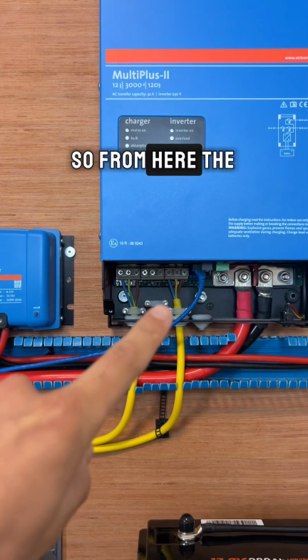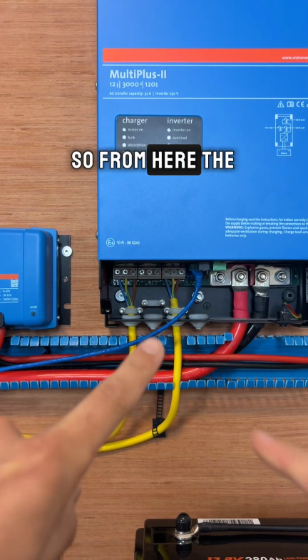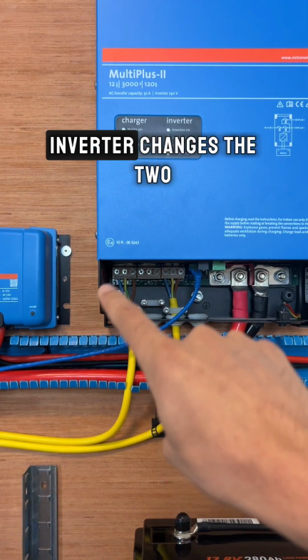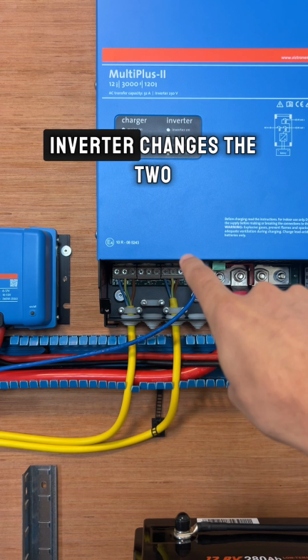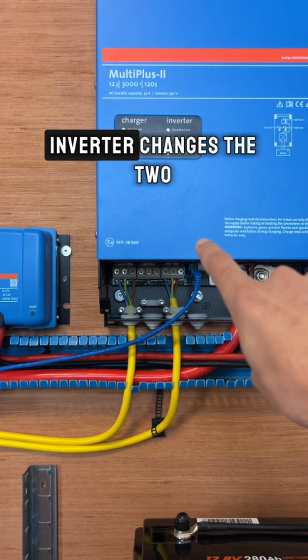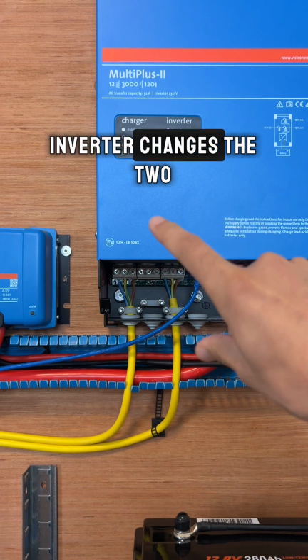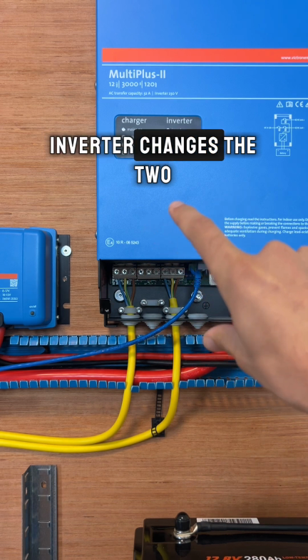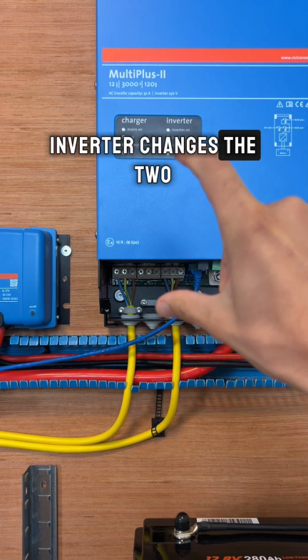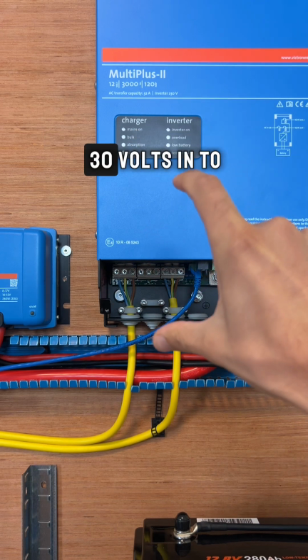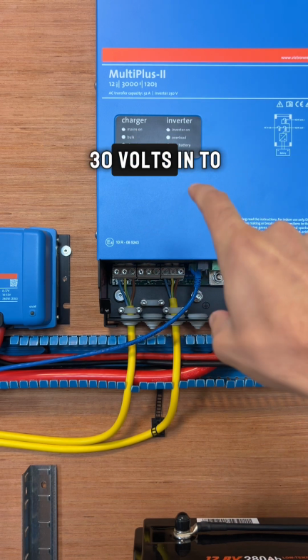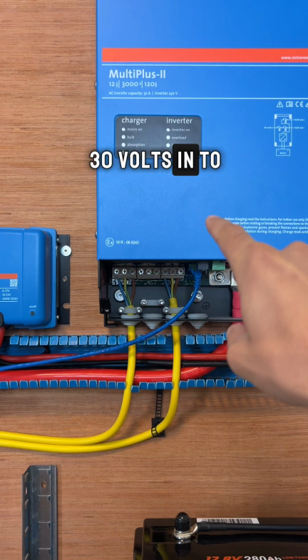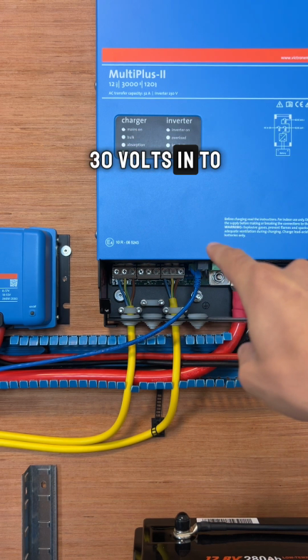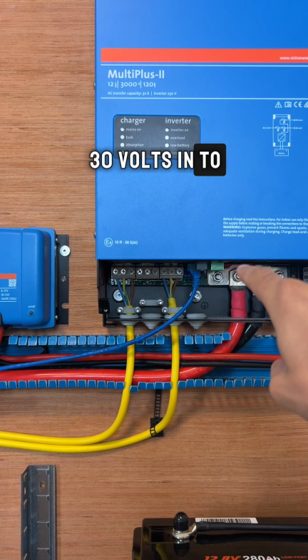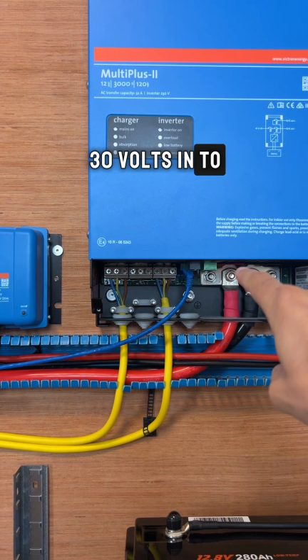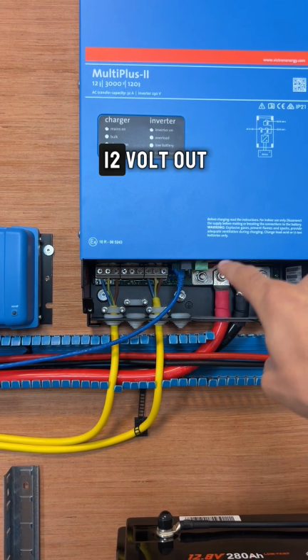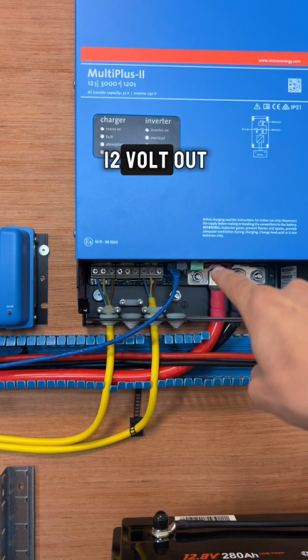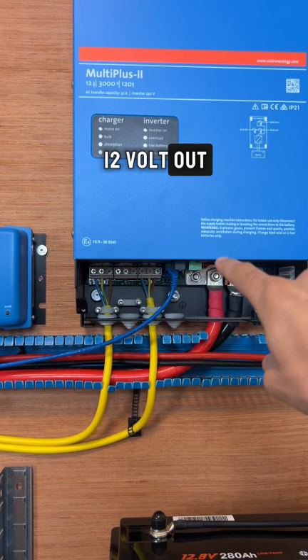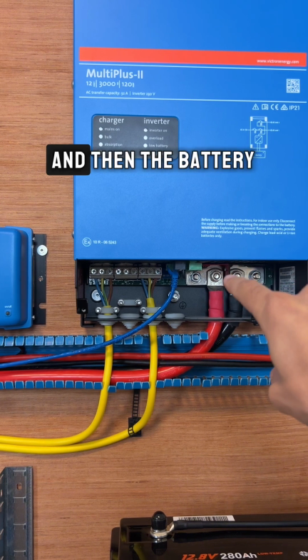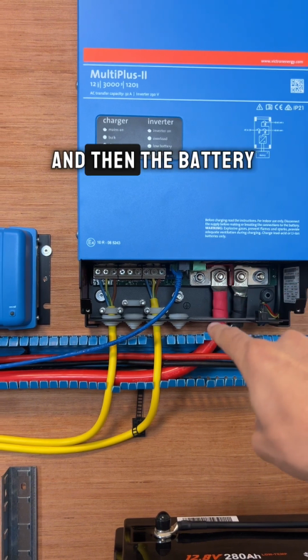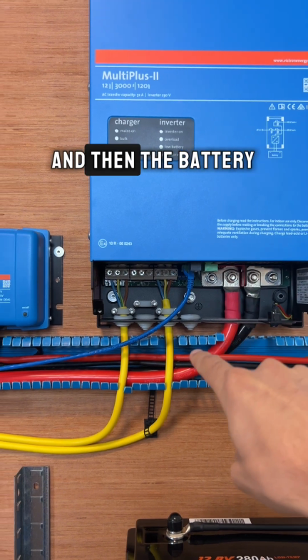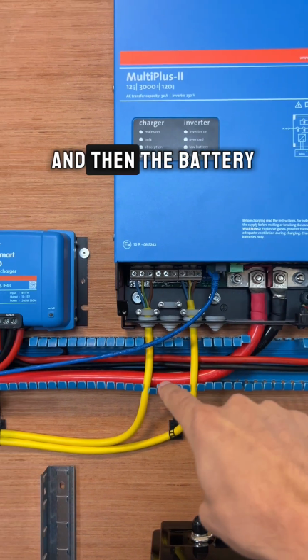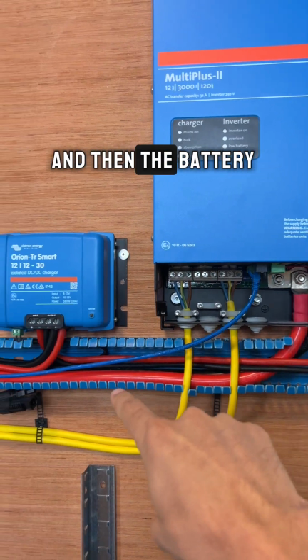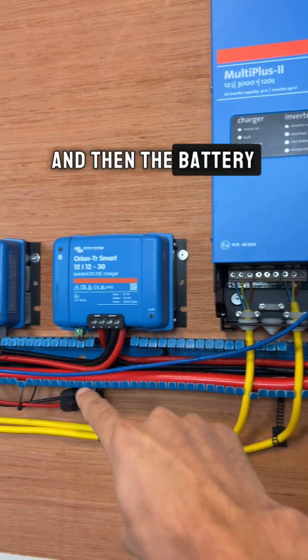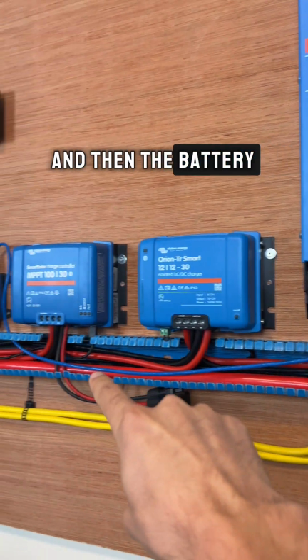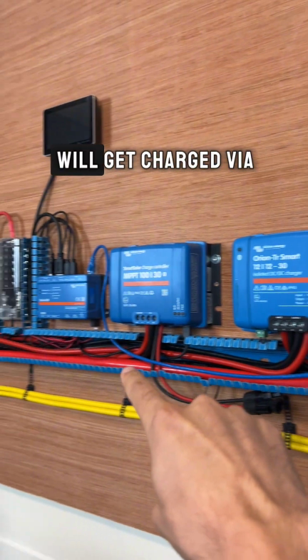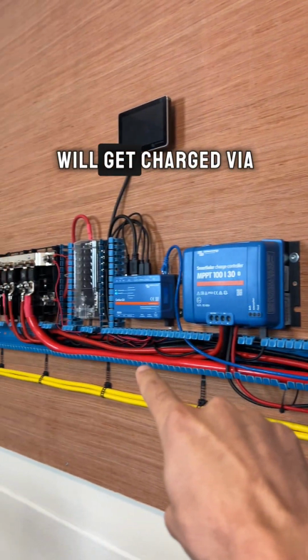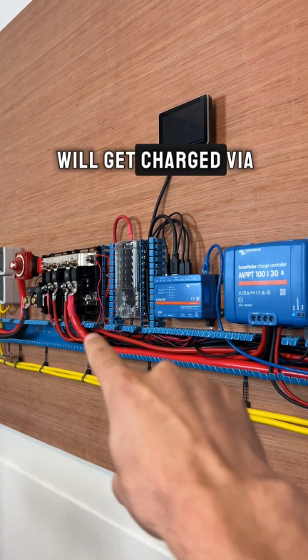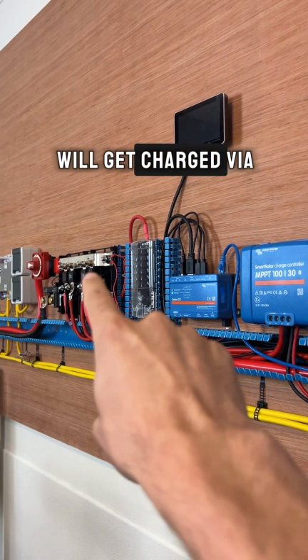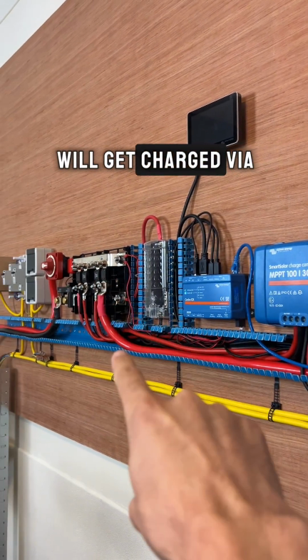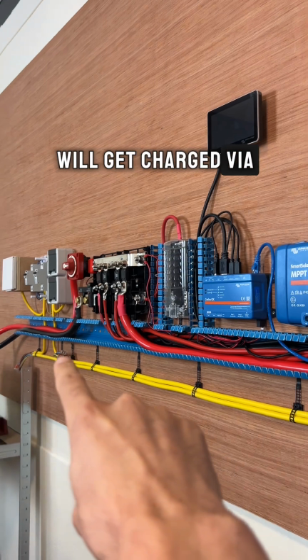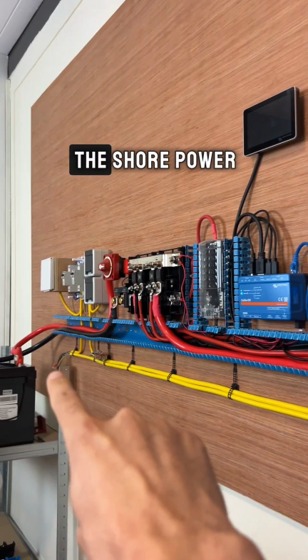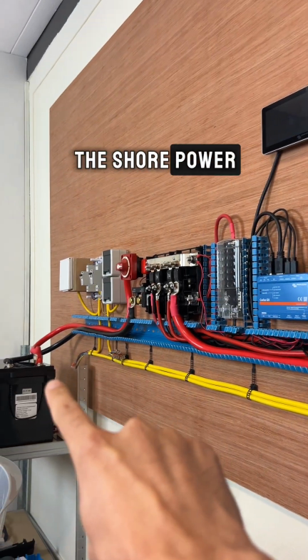So from here, the inverter changes the 230 volts in to 12 volts out, and then the battery will get charged via the shore power.